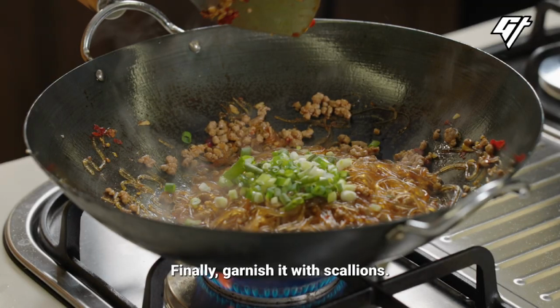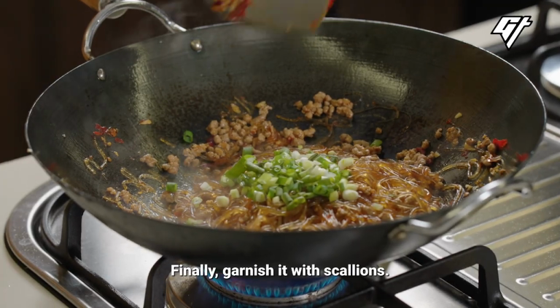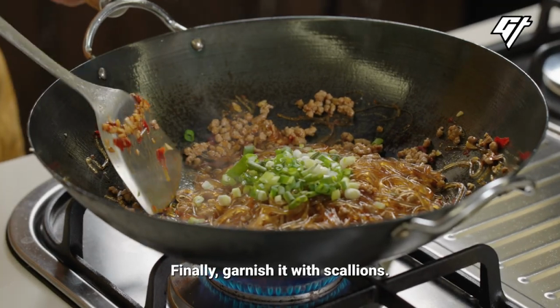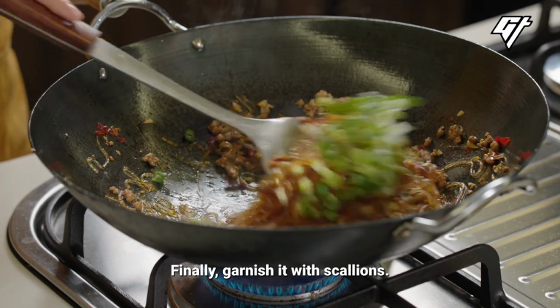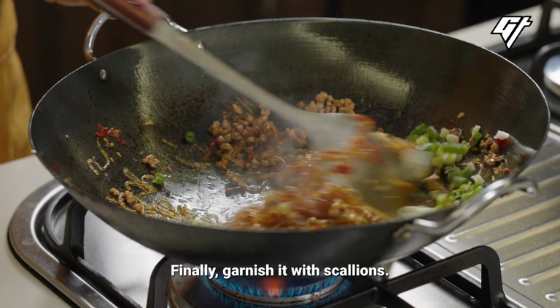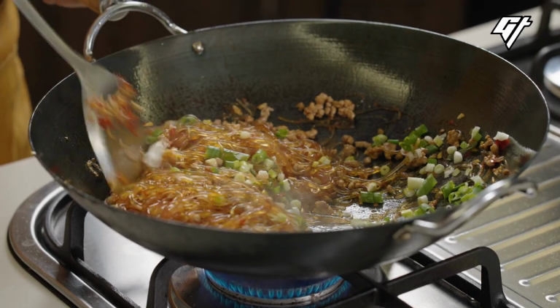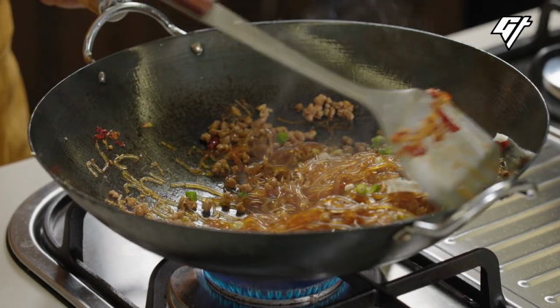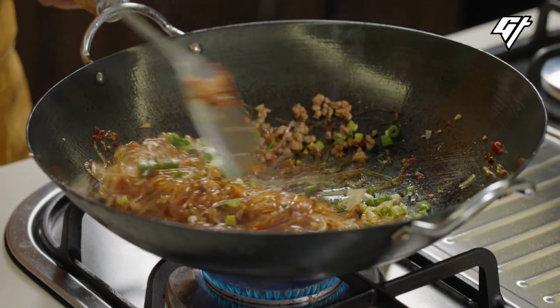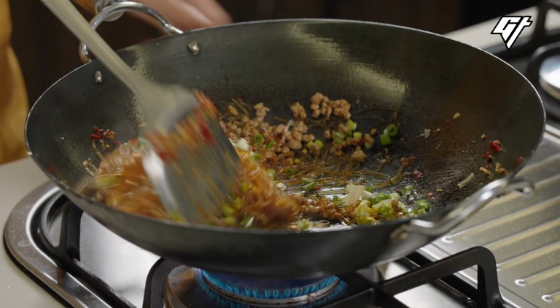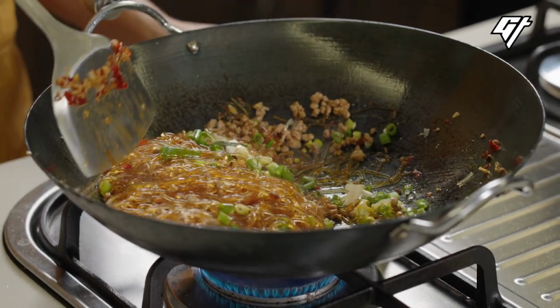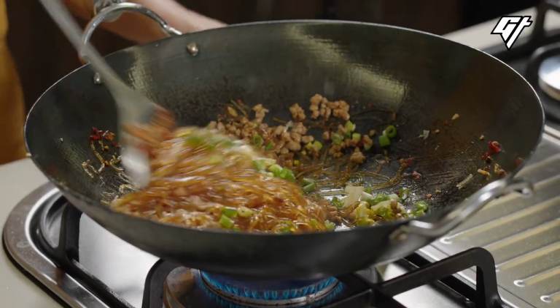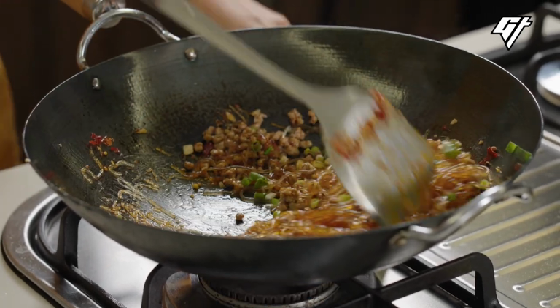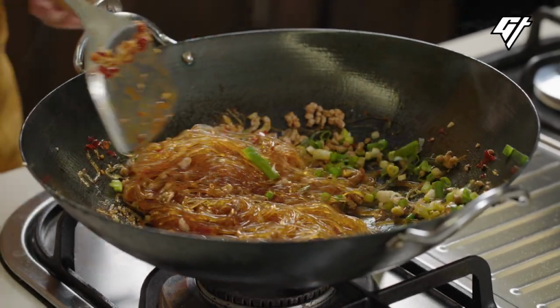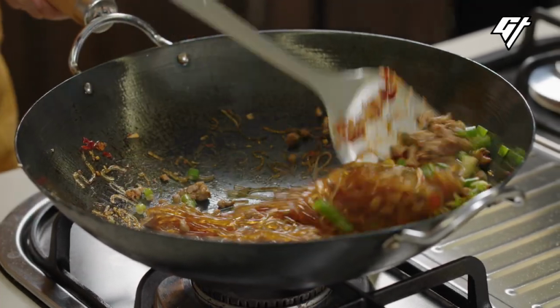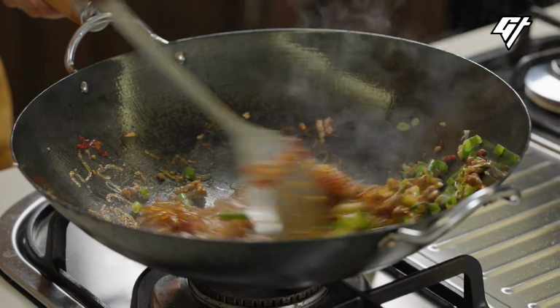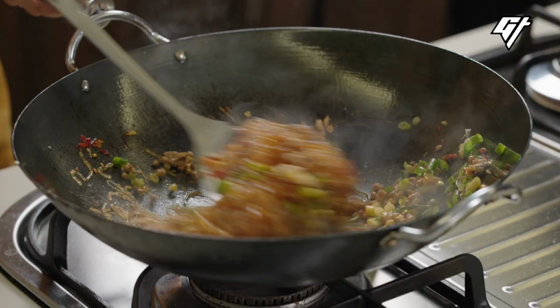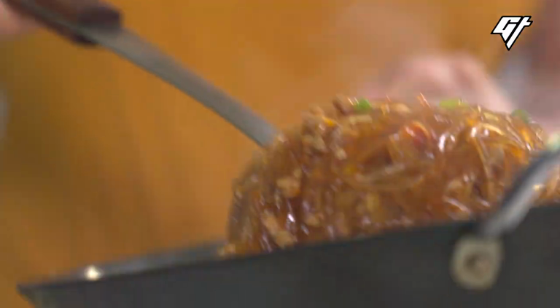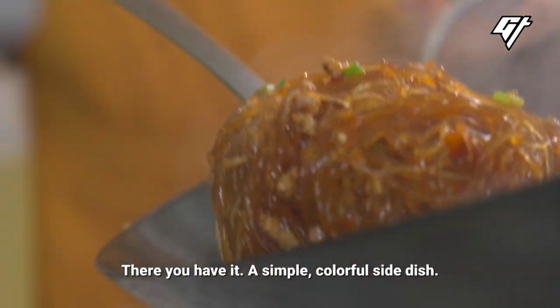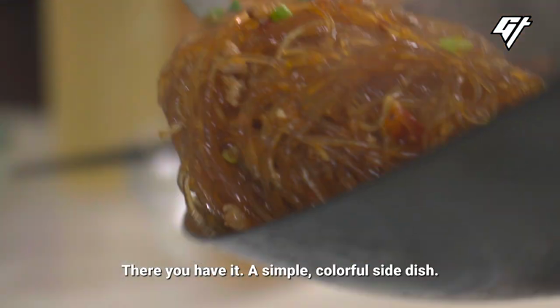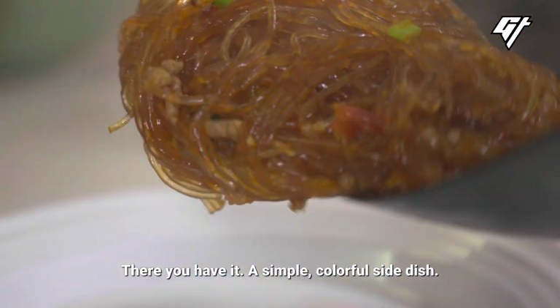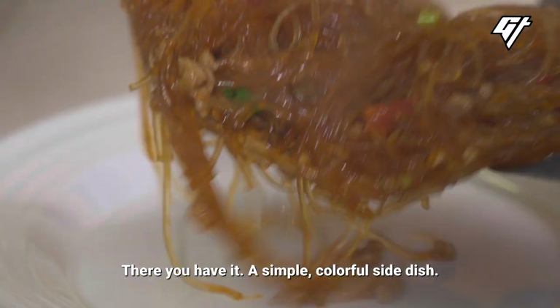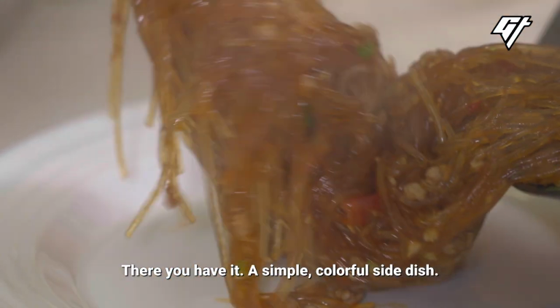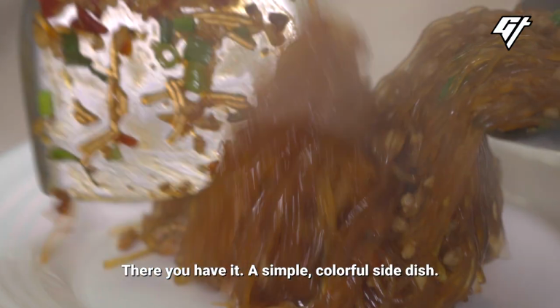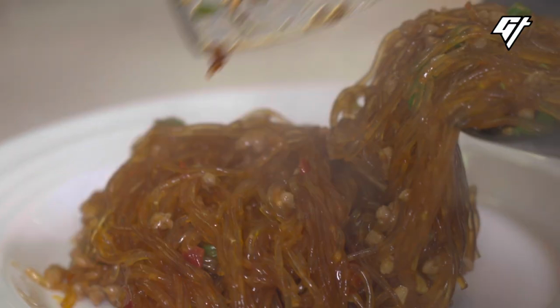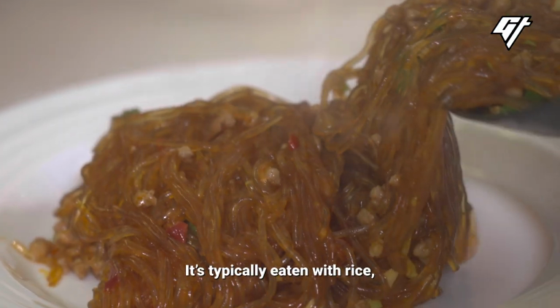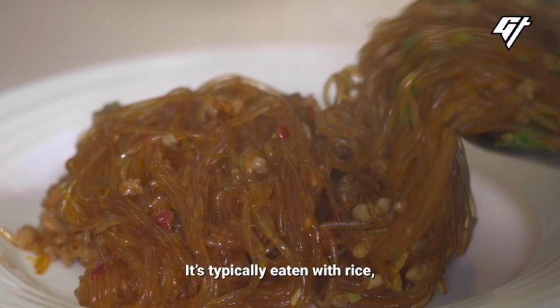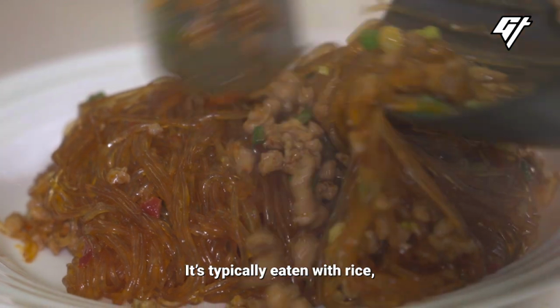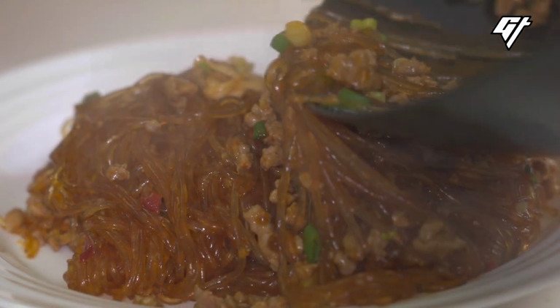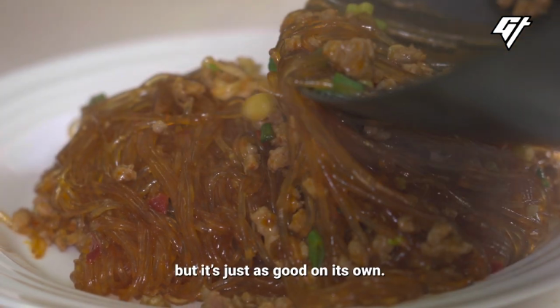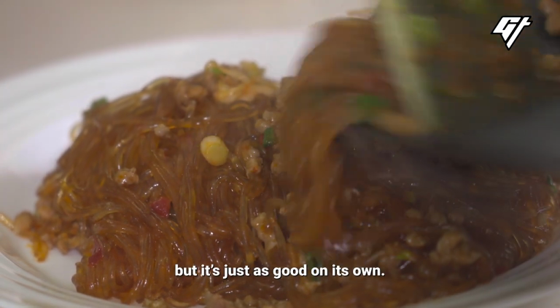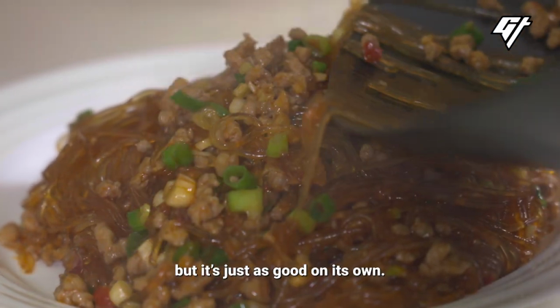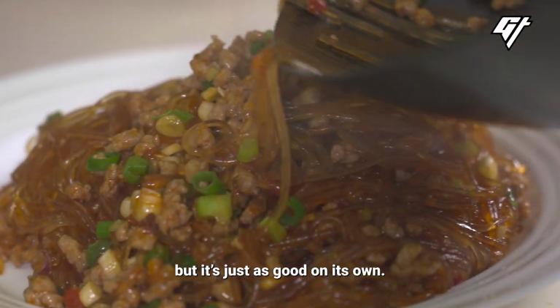Finally, garnish it with scallions. There you have it — a simple, colorful side dish. It's typically eaten with rice, but it's just as good on its own.